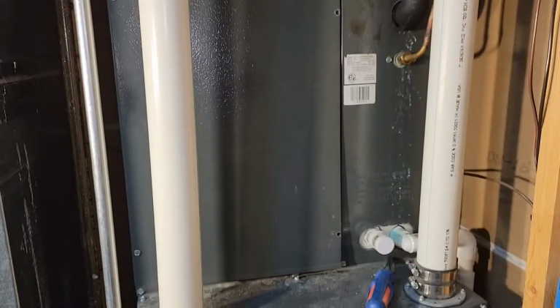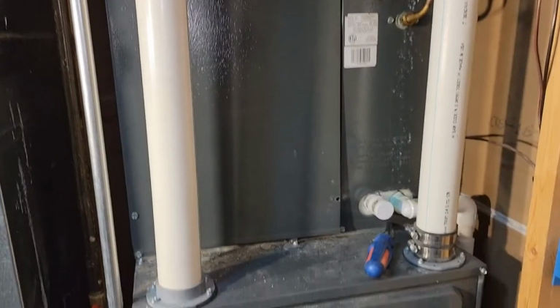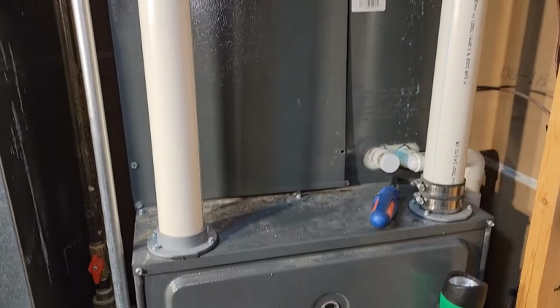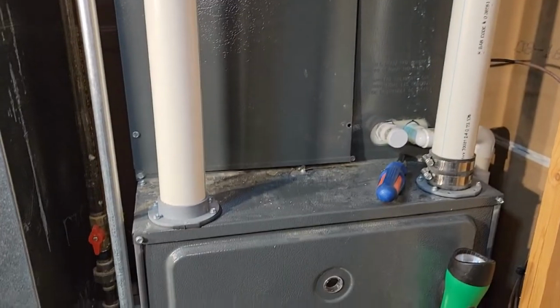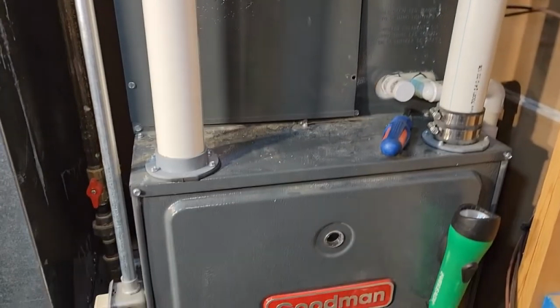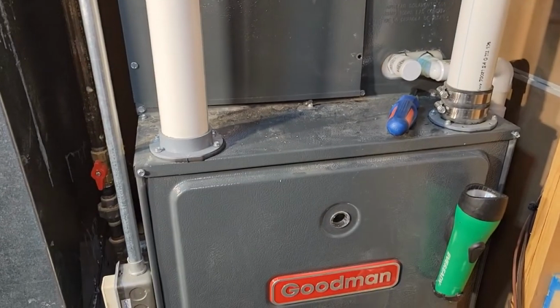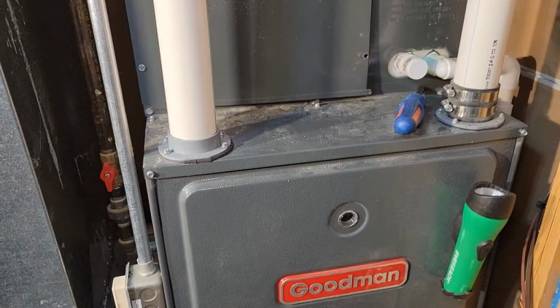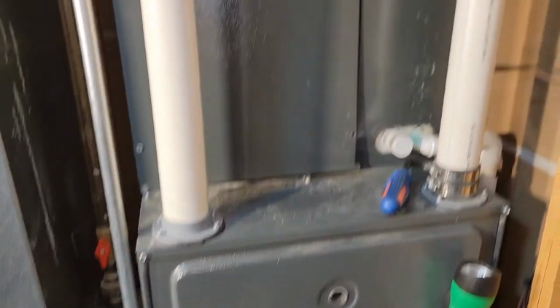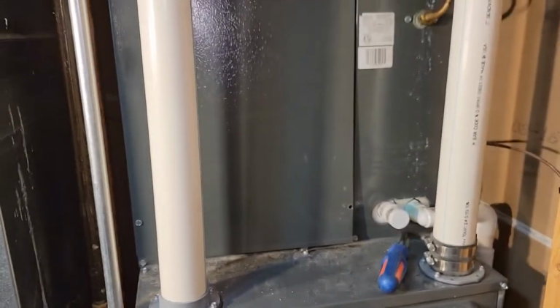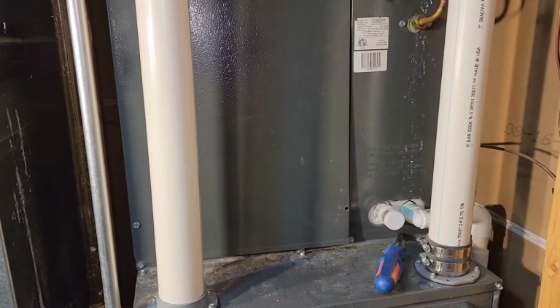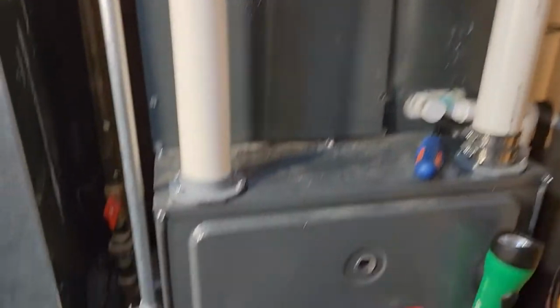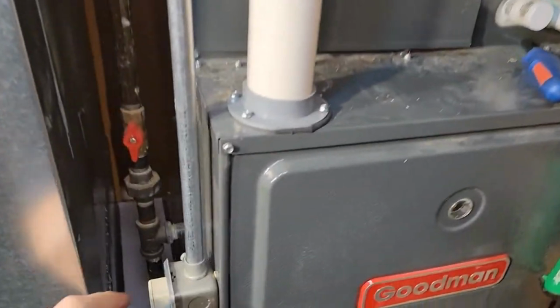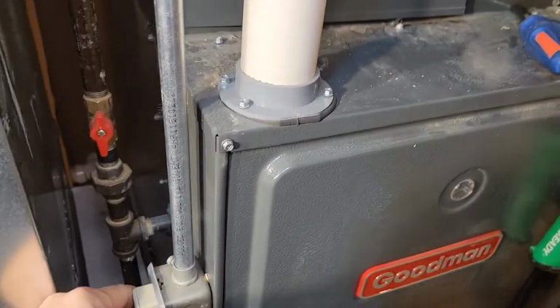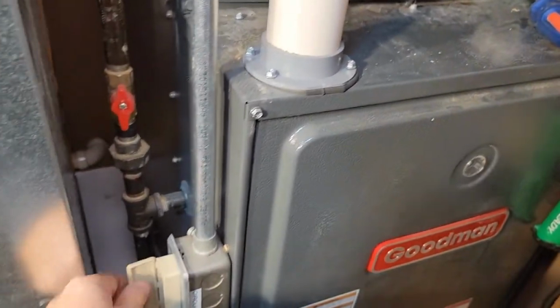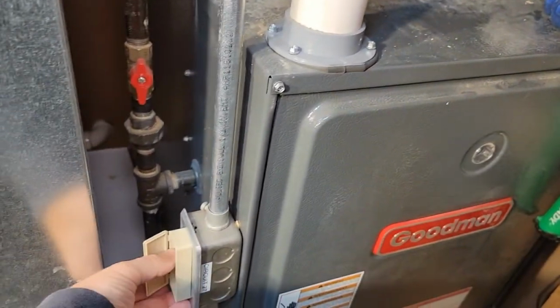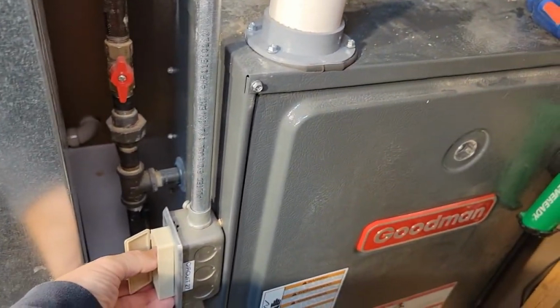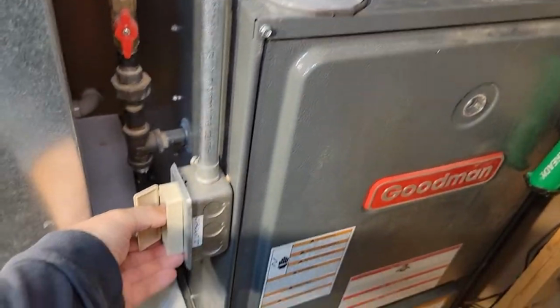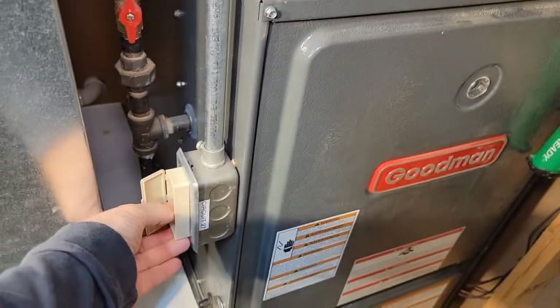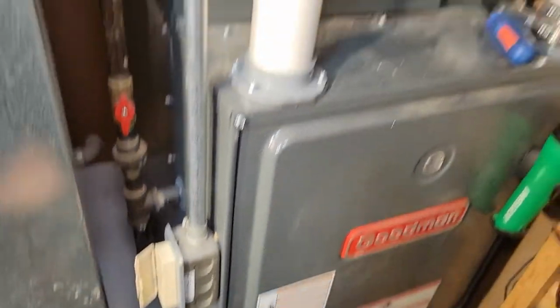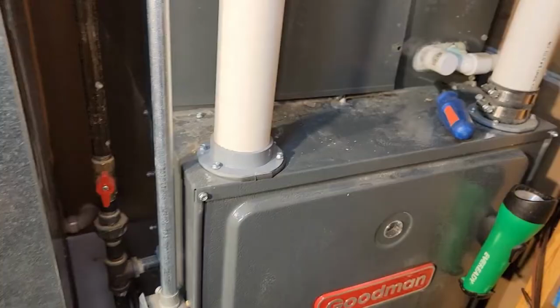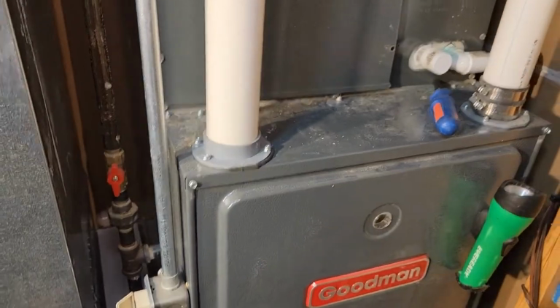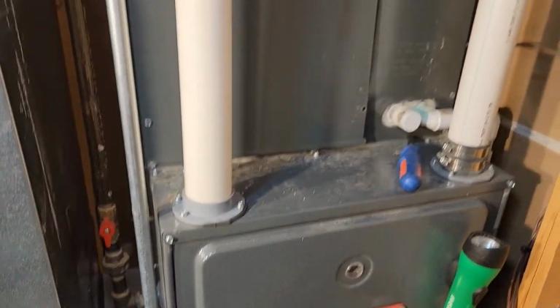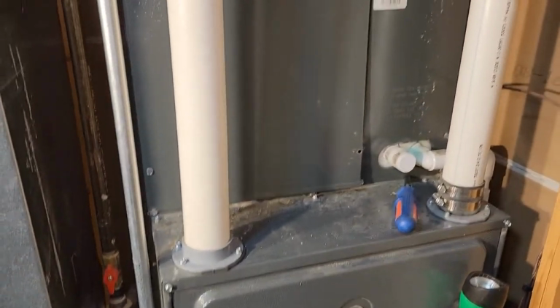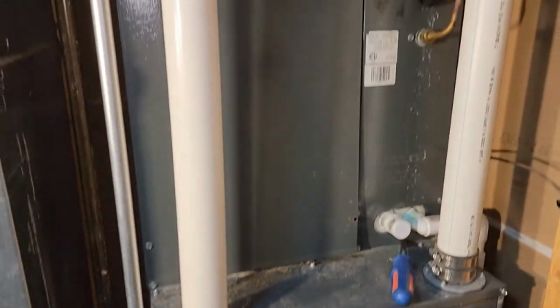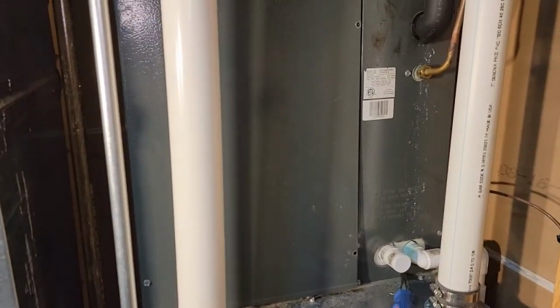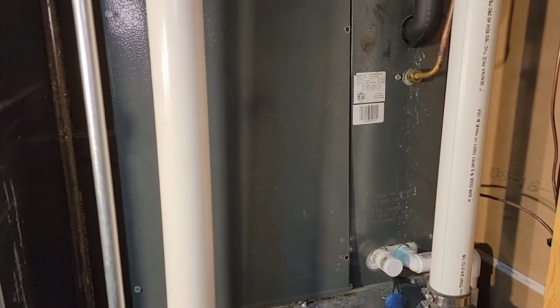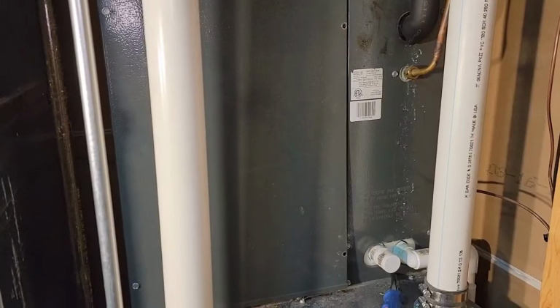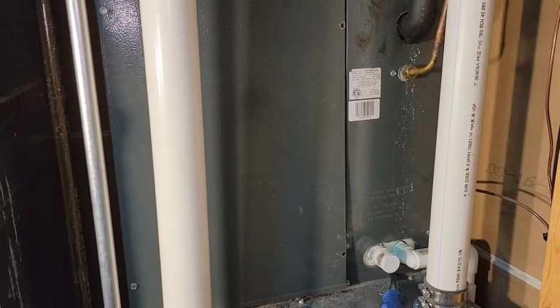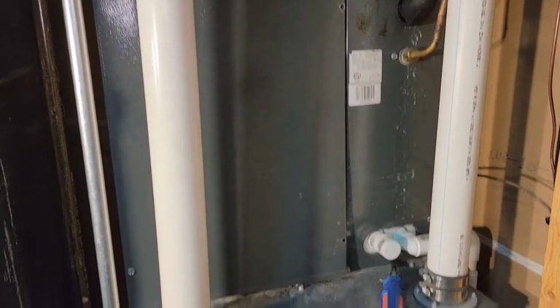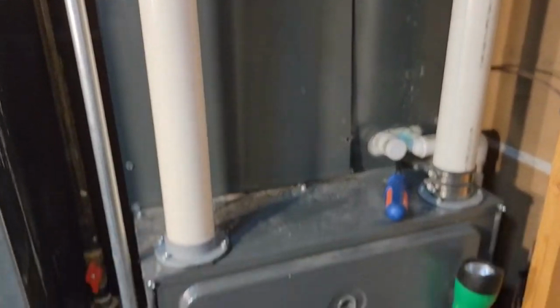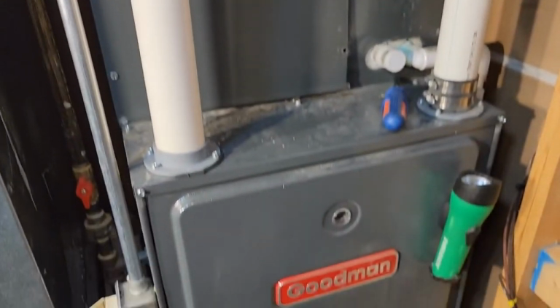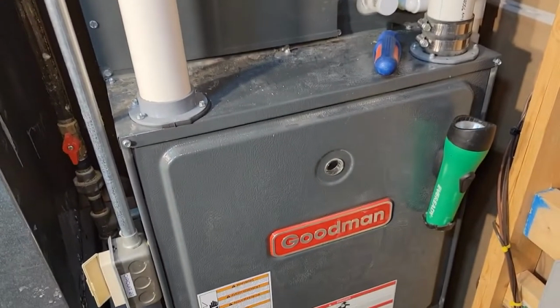So the first thing you want to do is remove power from your furnace and AC unit. I've got a little switch here that comes from my circuit breaker, so I'm going to turn it off — but pull your circuit breaker for your air conditioning unit and furnace.